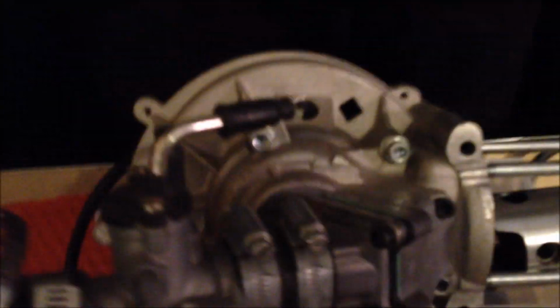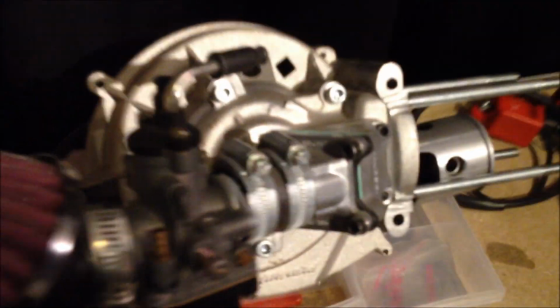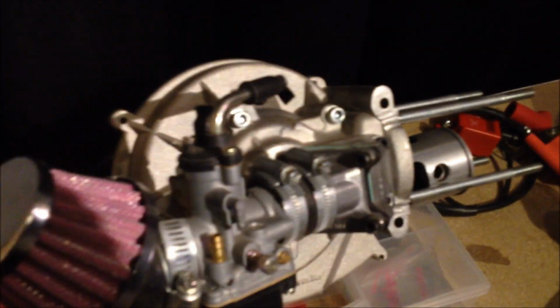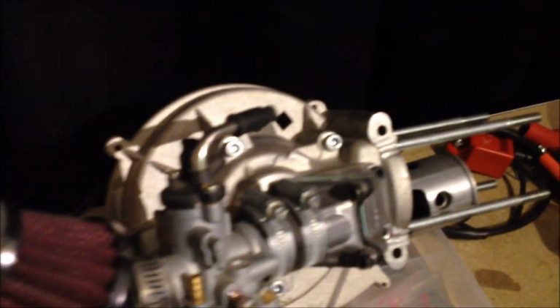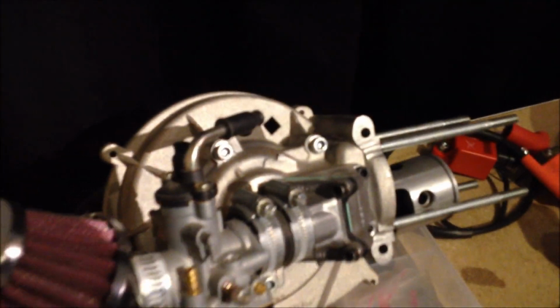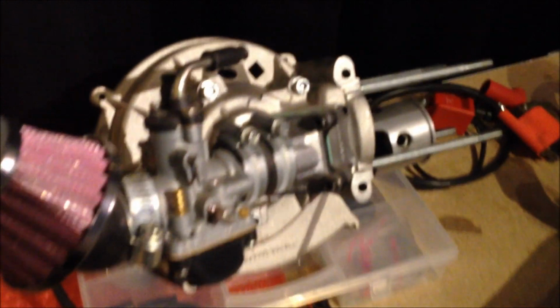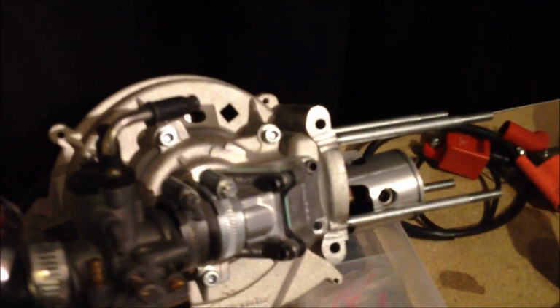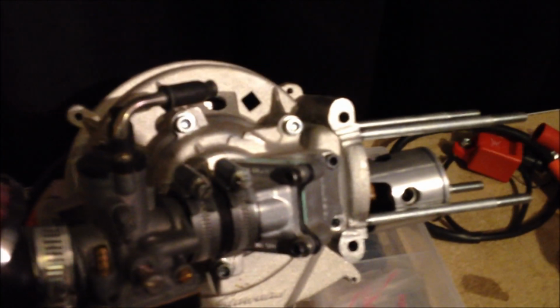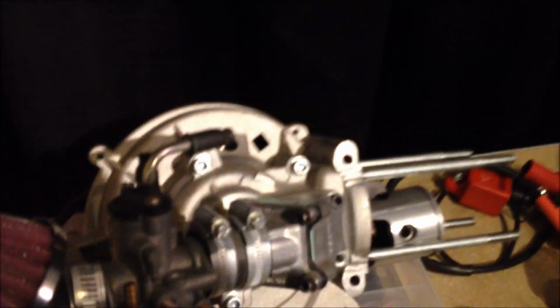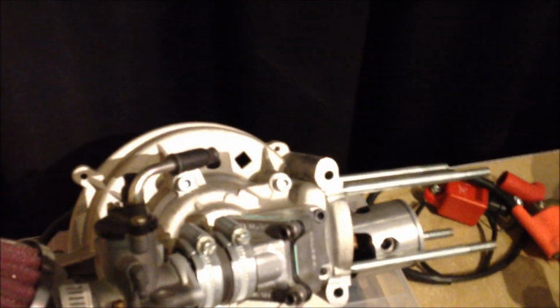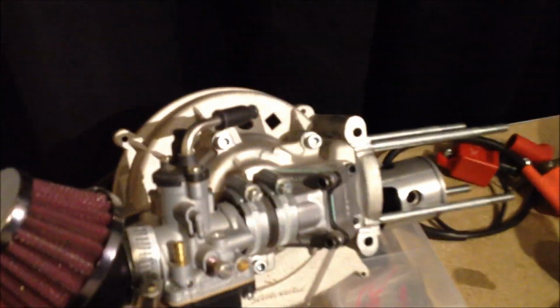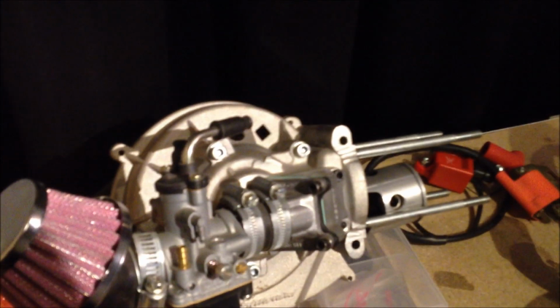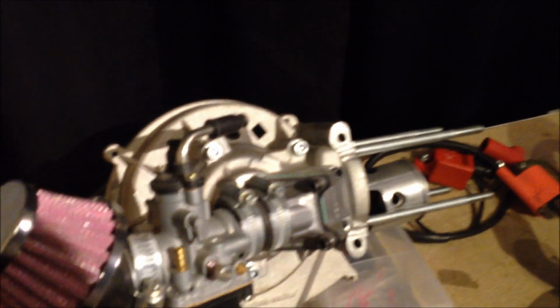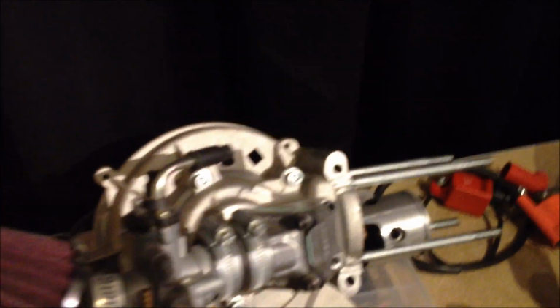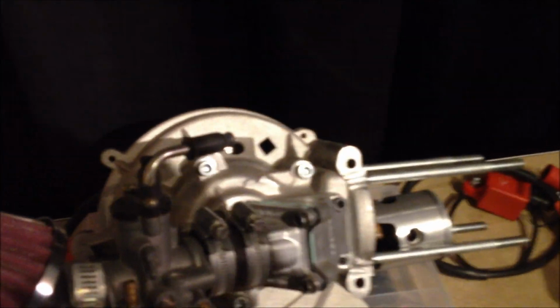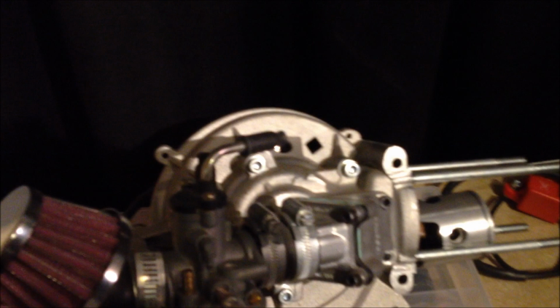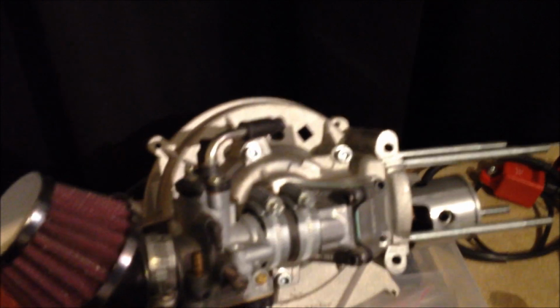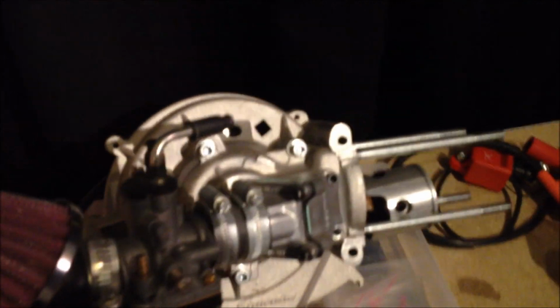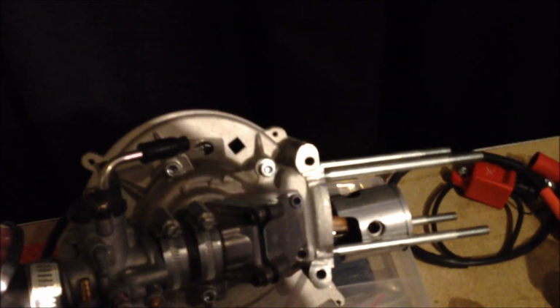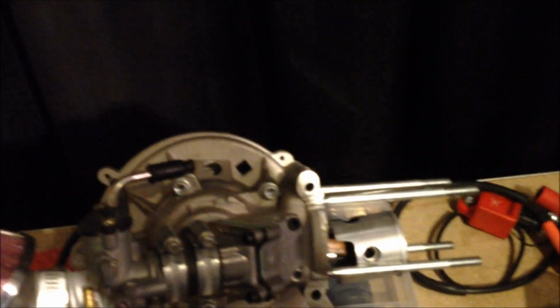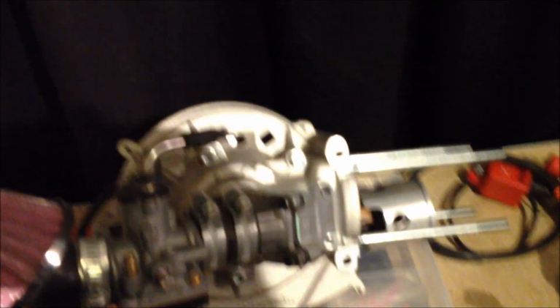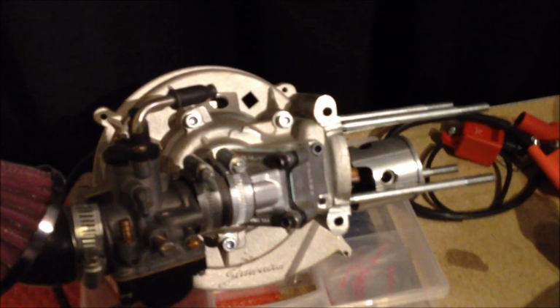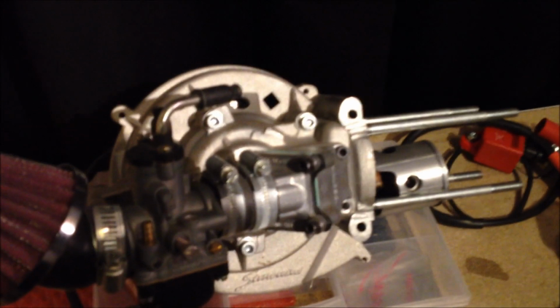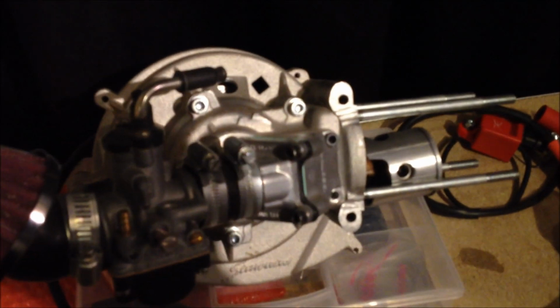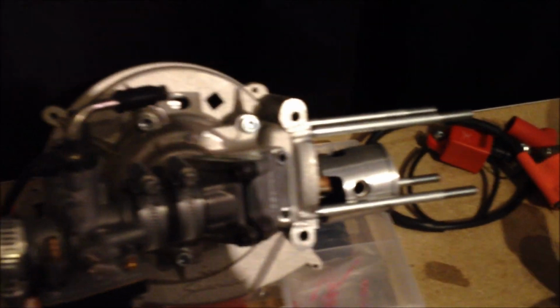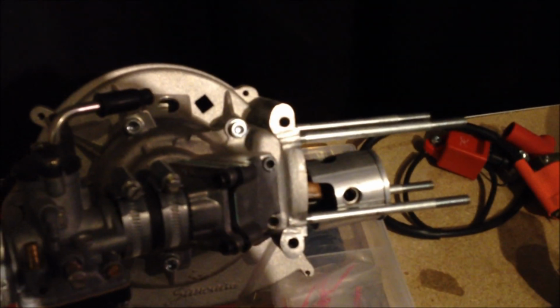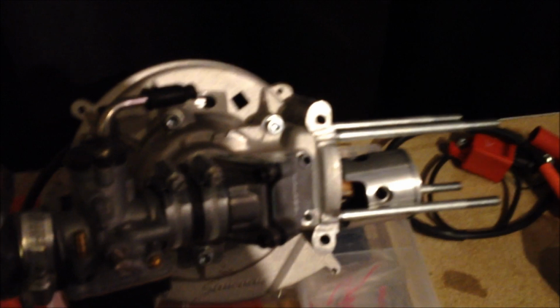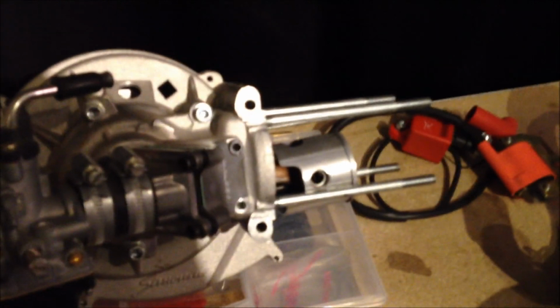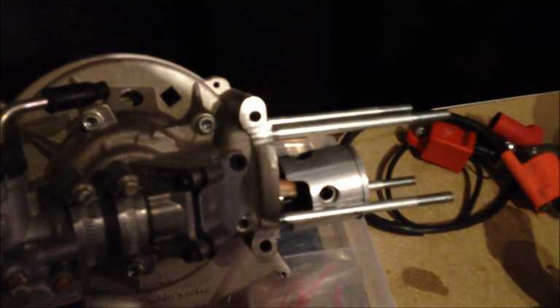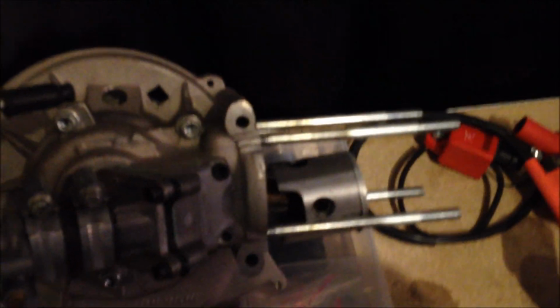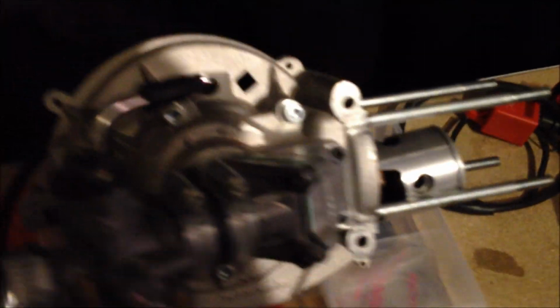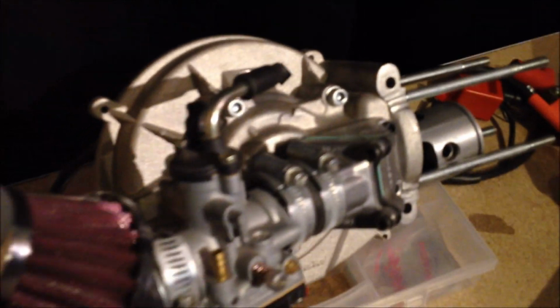So this cylinder — for the ones who know this engine — we're going to be using the stock cylinder that came with it, haven't tuned it yet, we will later. The cylinder head, as some of you may know, it doesn't have a decompression valve in it, so we went ahead and fixed that.